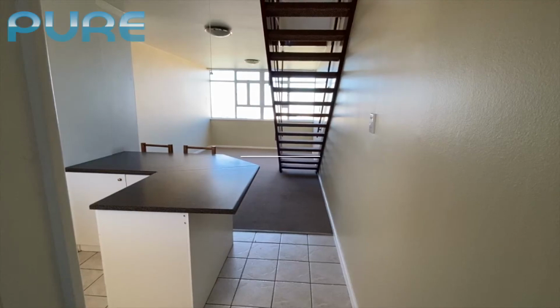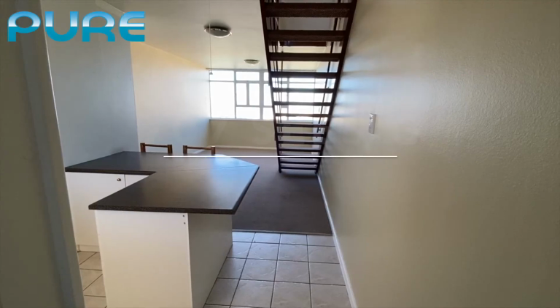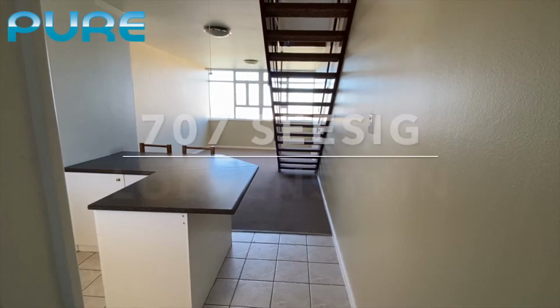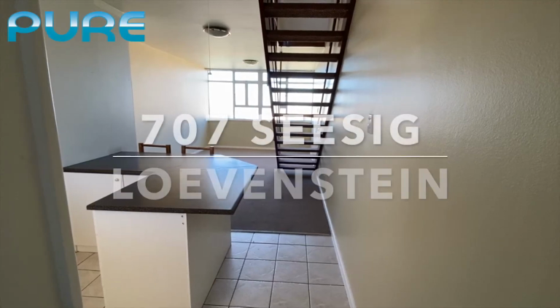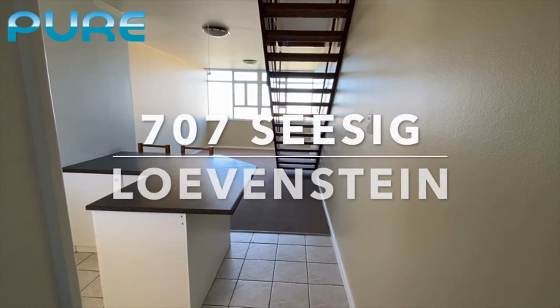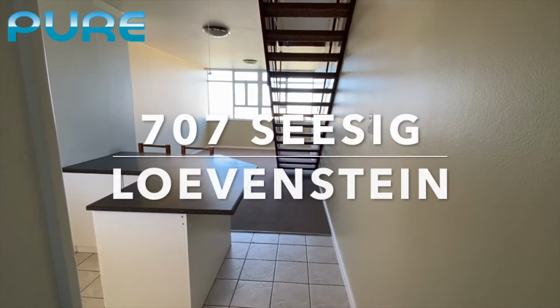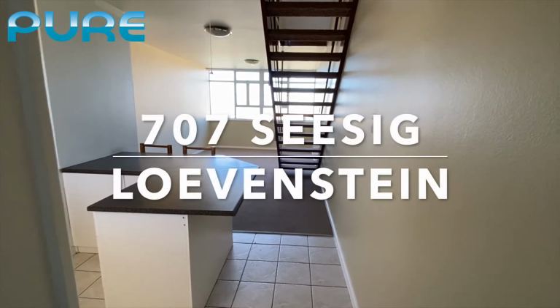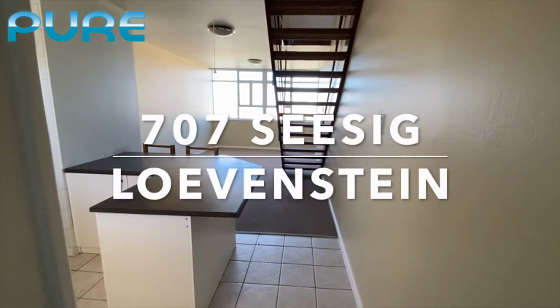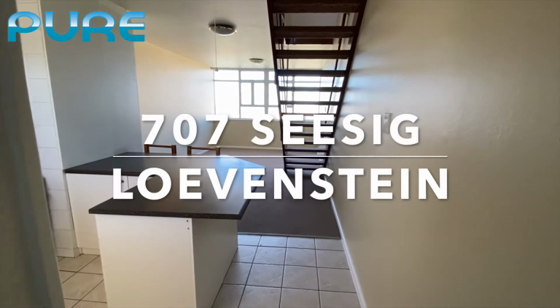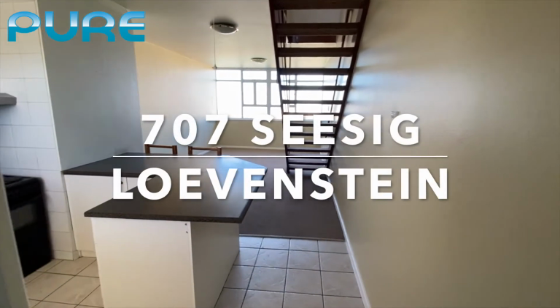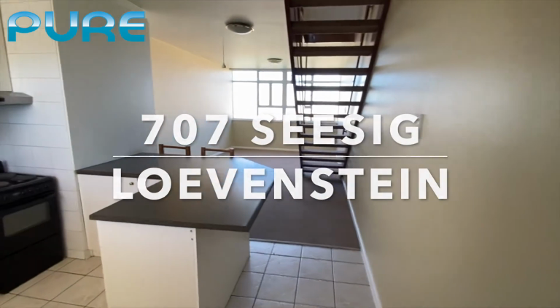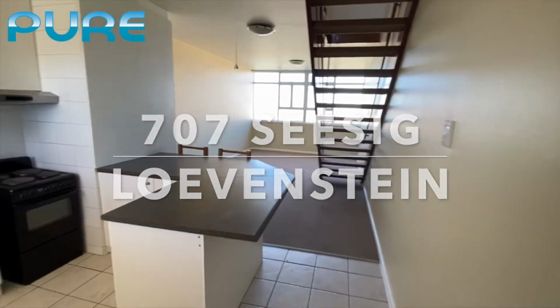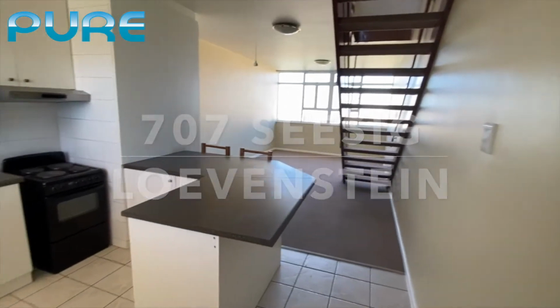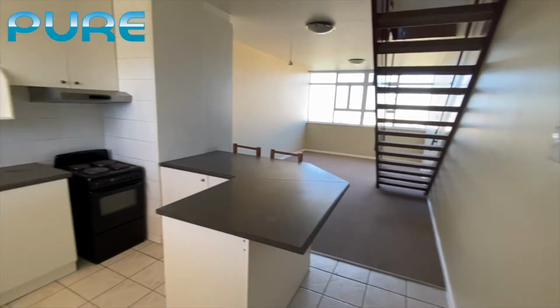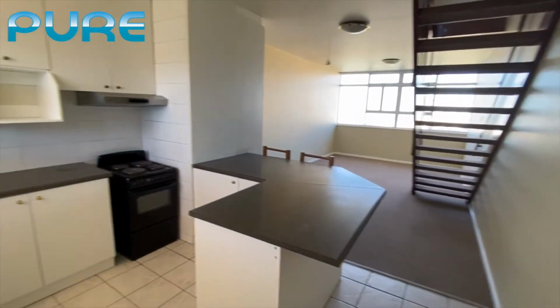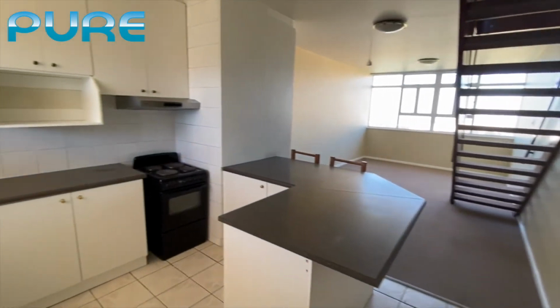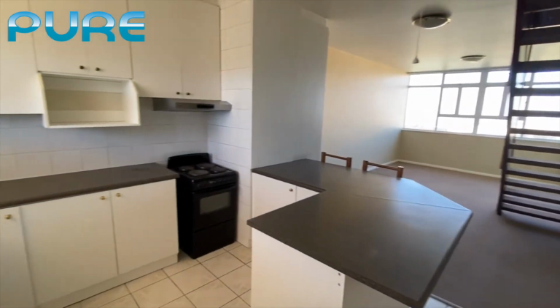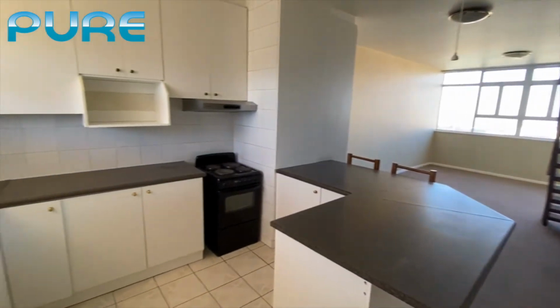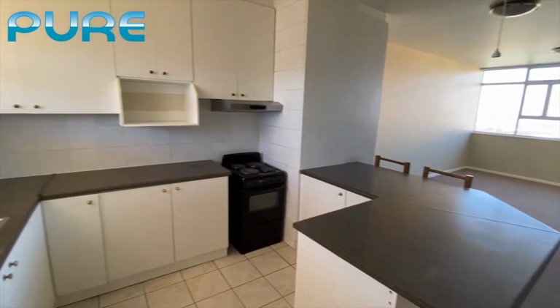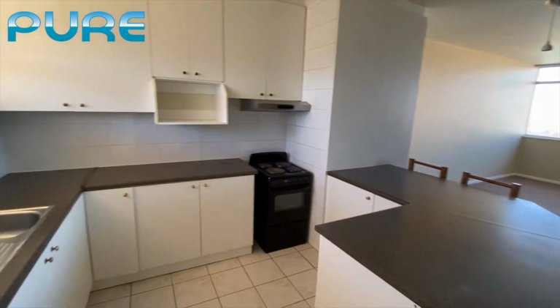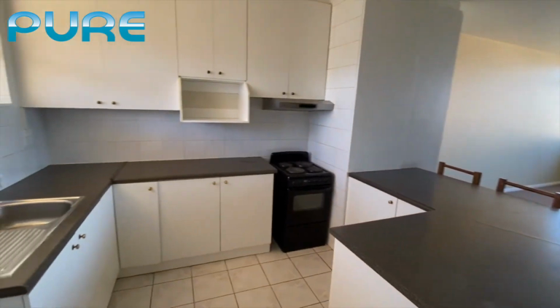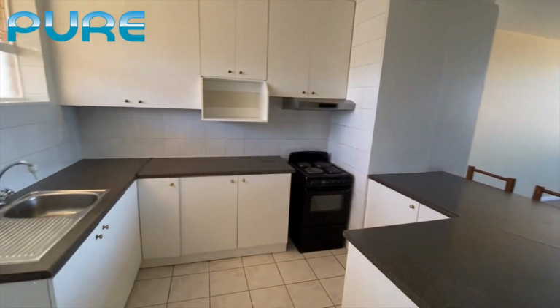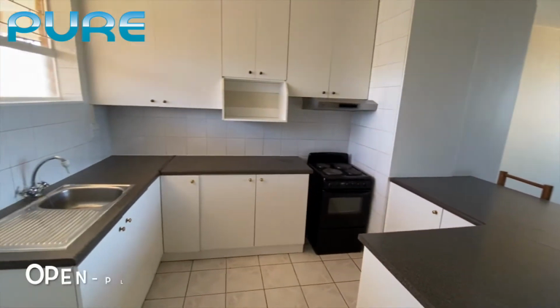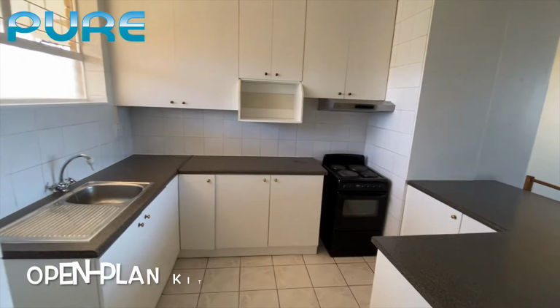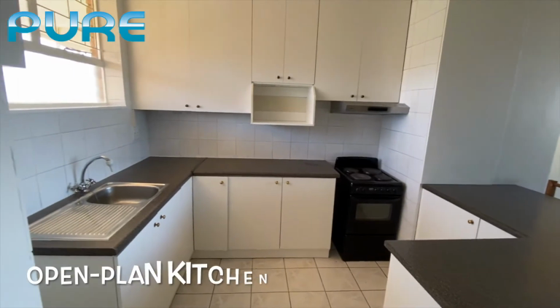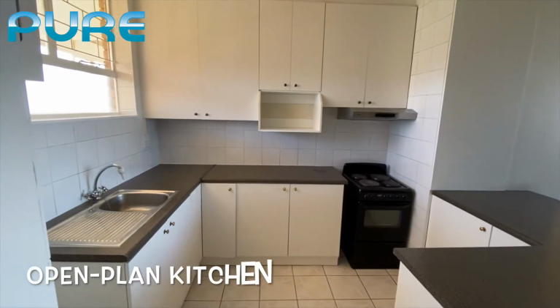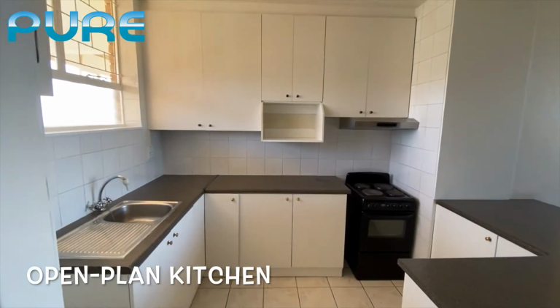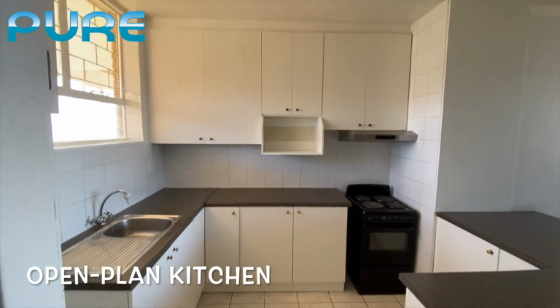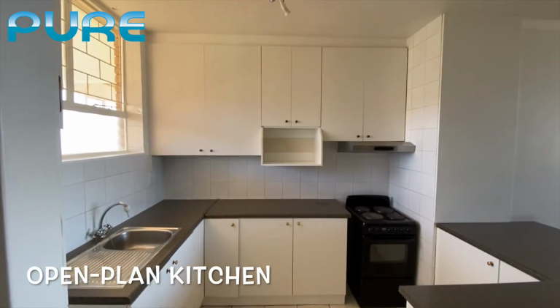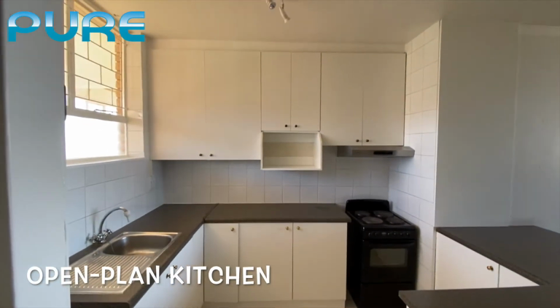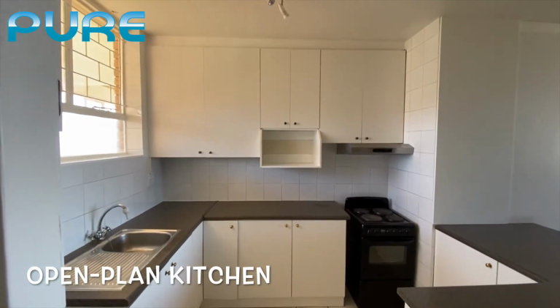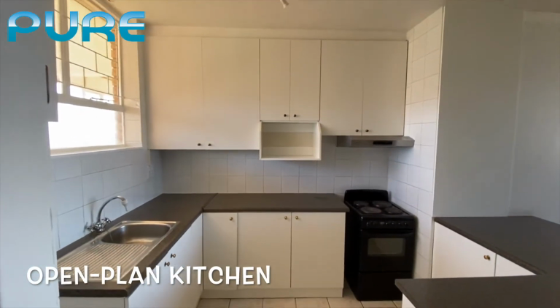Welcome to our video tour of number 707 Siersig in Levenstein, Belleville. This is a two-bedroom seventh-floor flat.